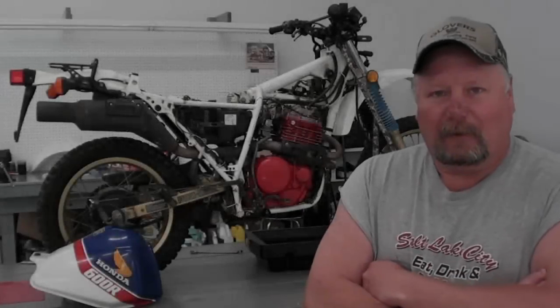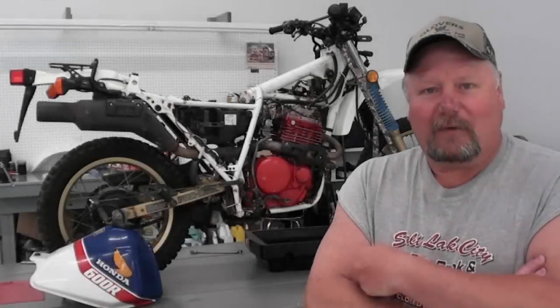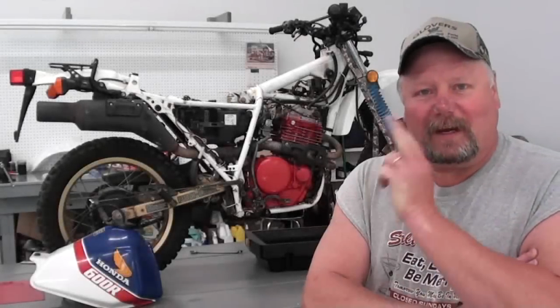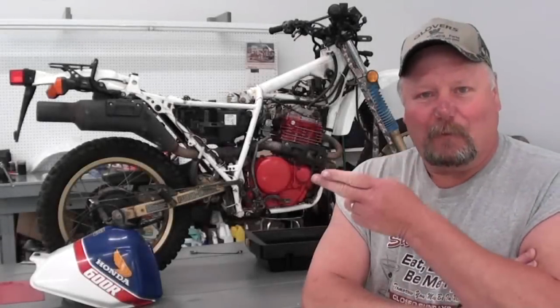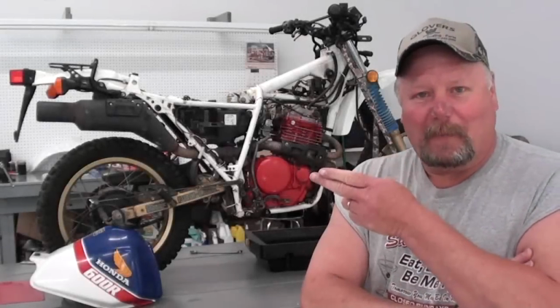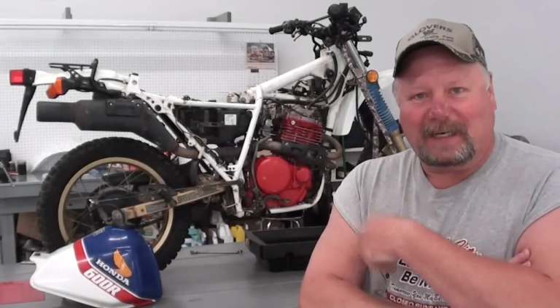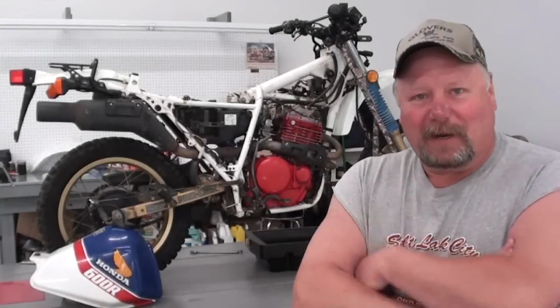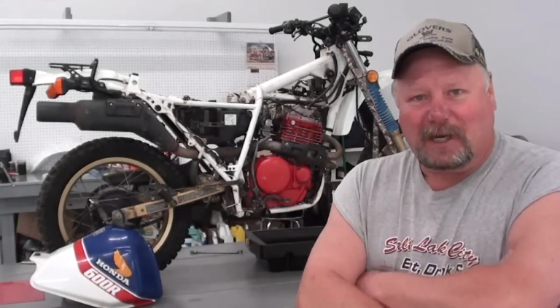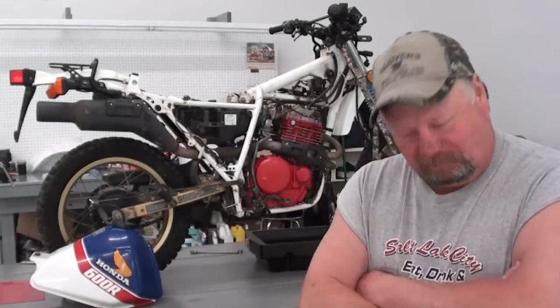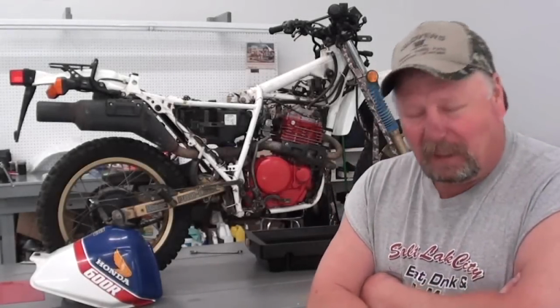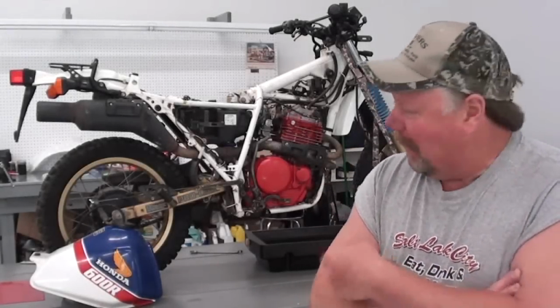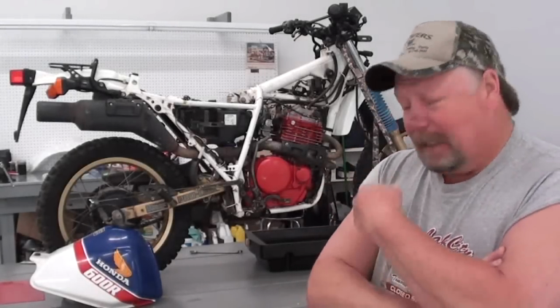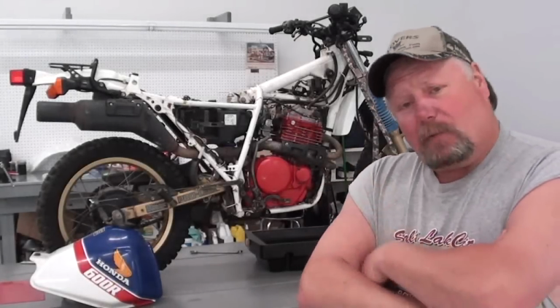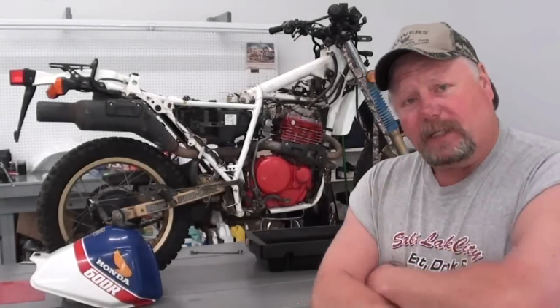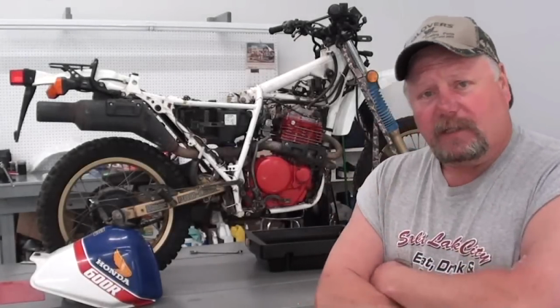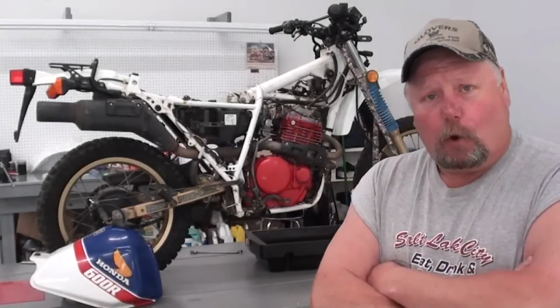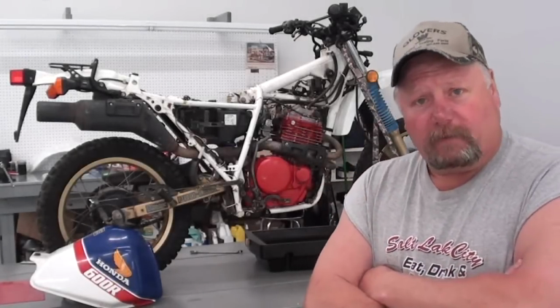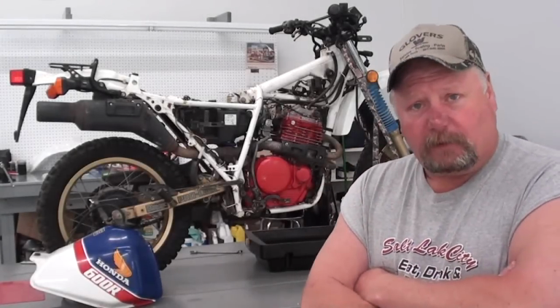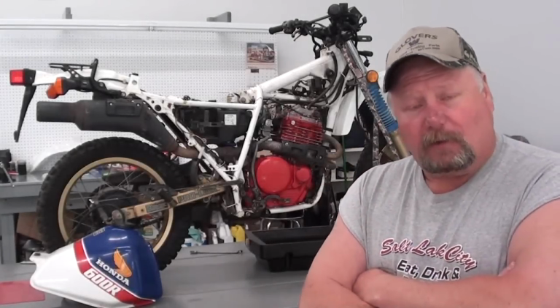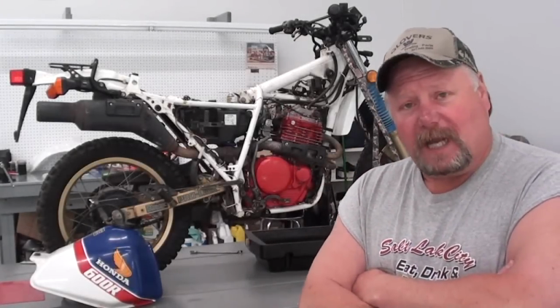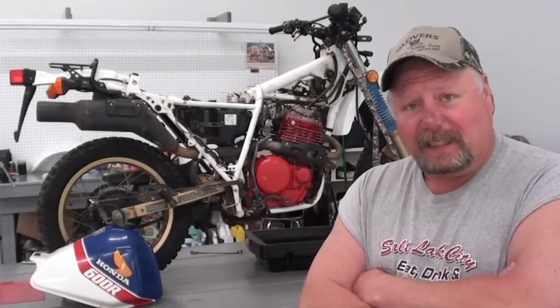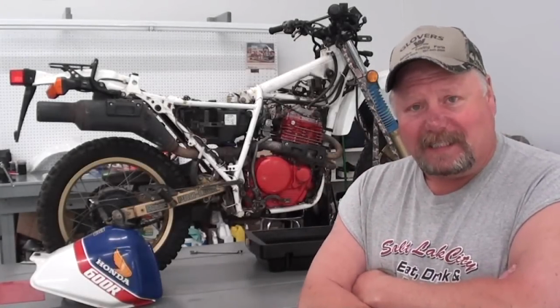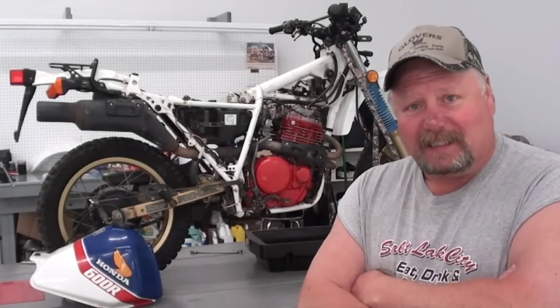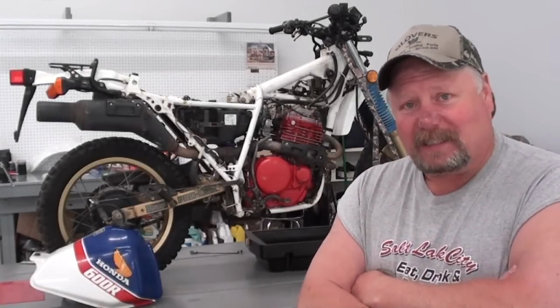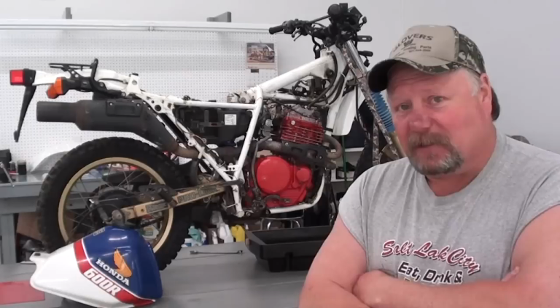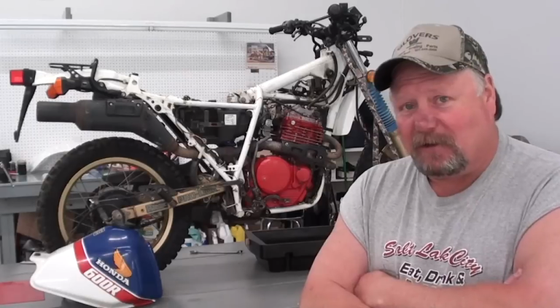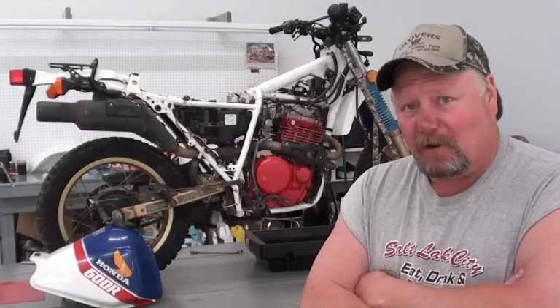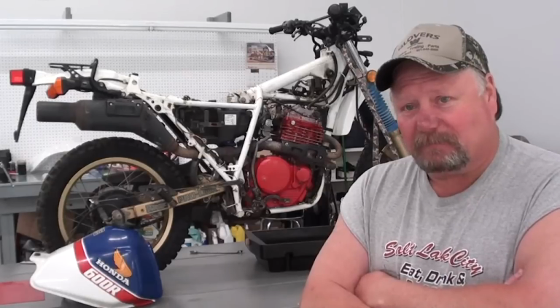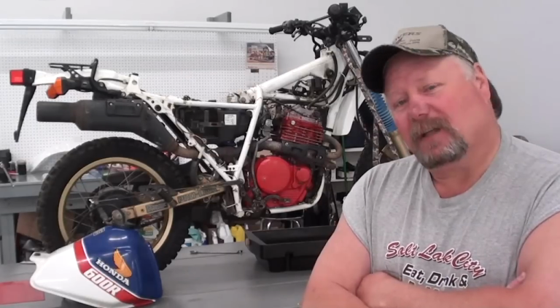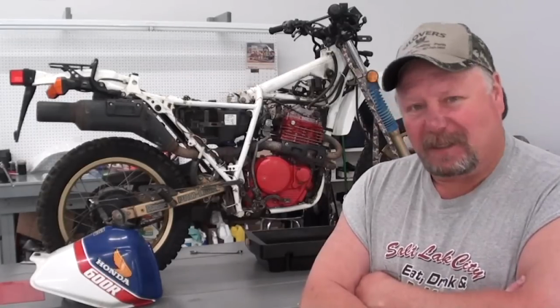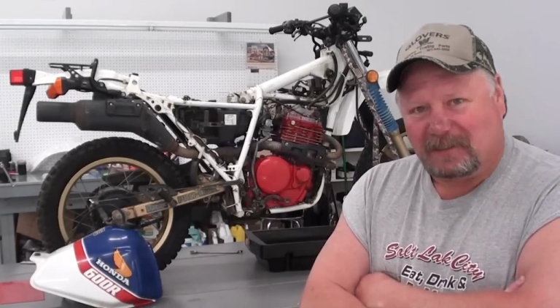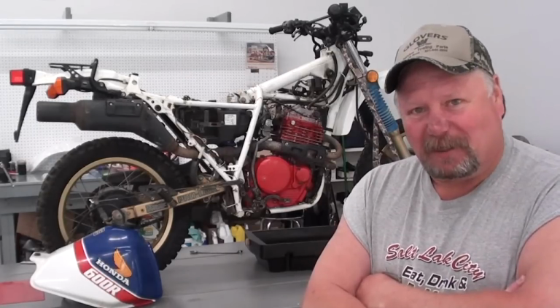Hey everybody and welcome back to D-Race Shop. Today I'm going to be changing the oil and filter on this 1986 XL600R. So let's get started.